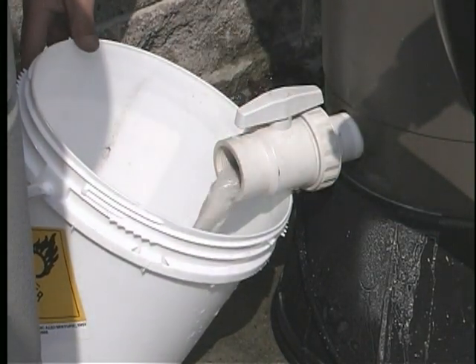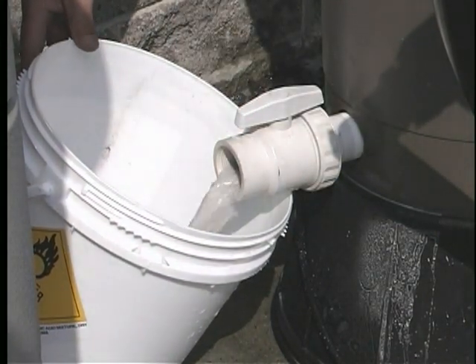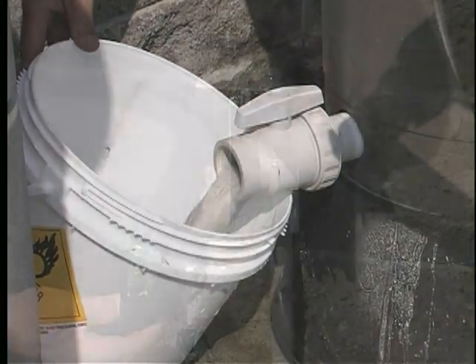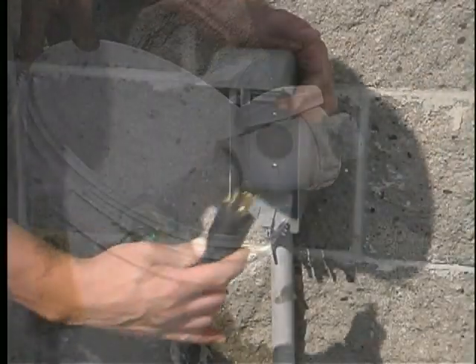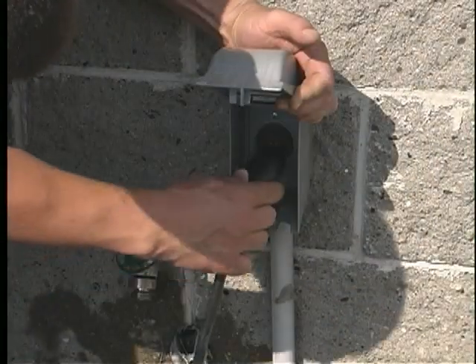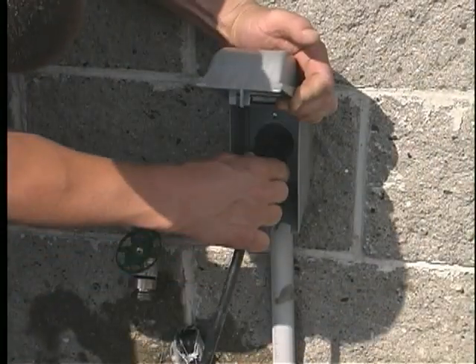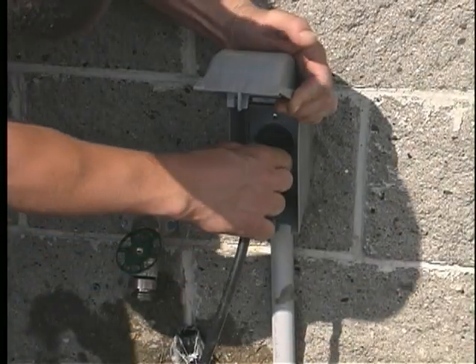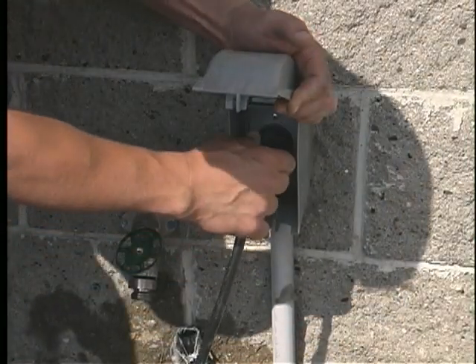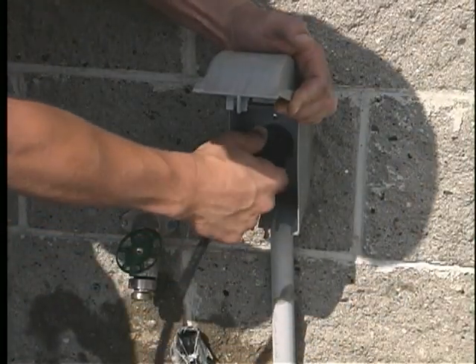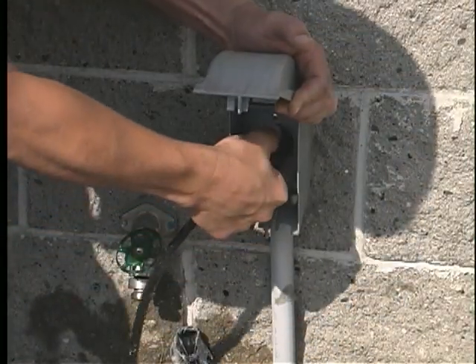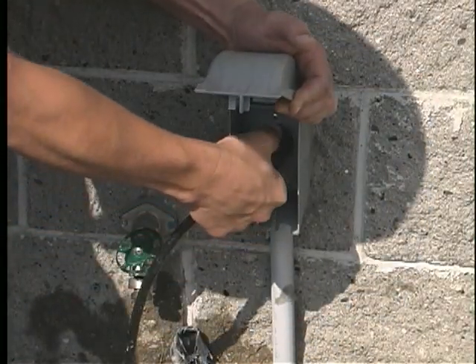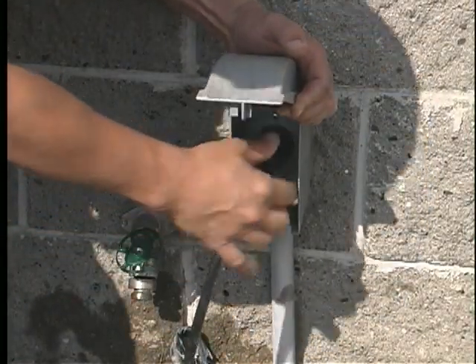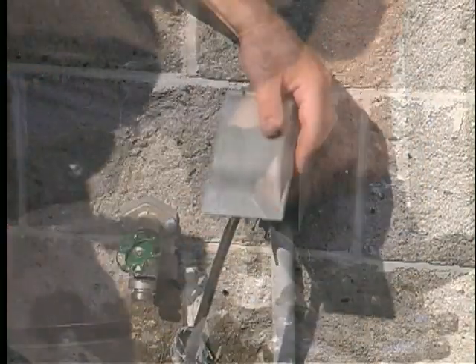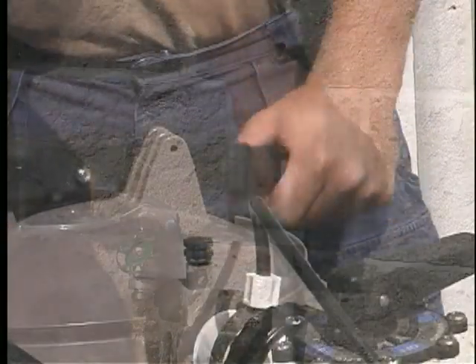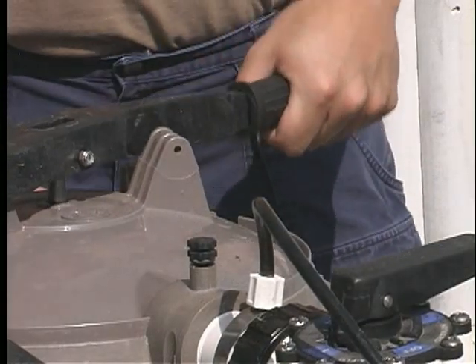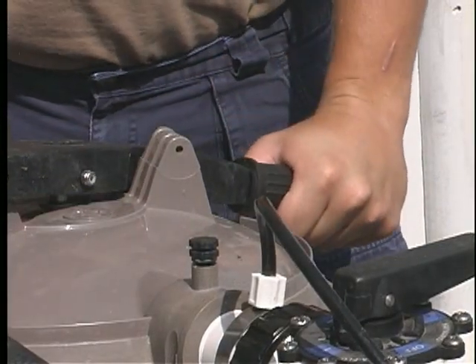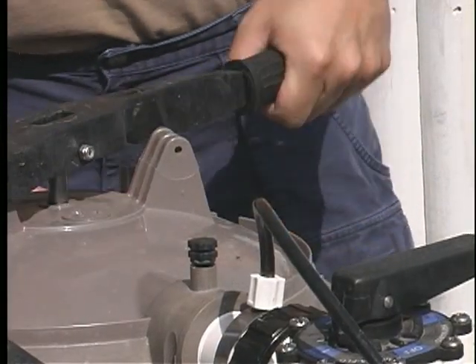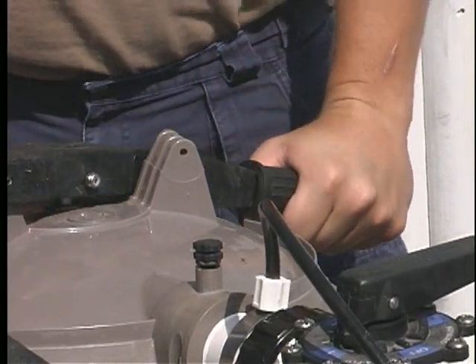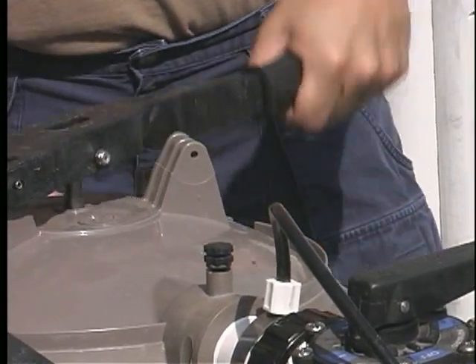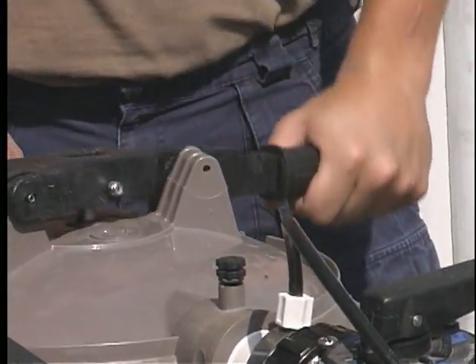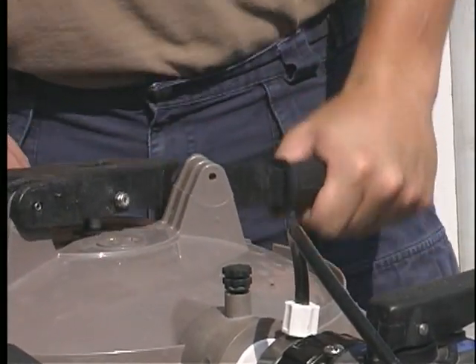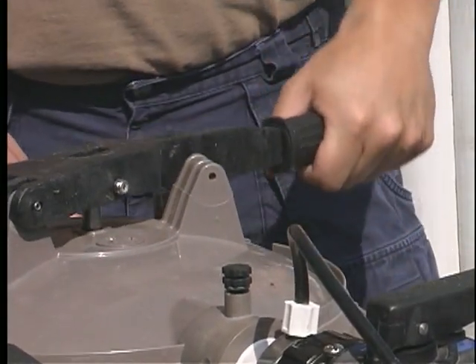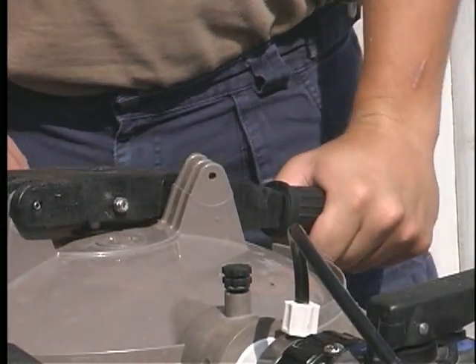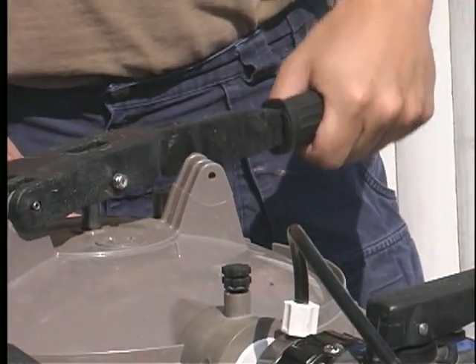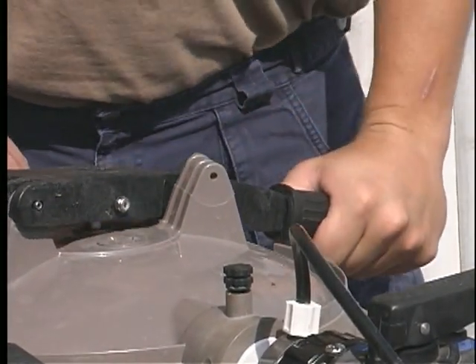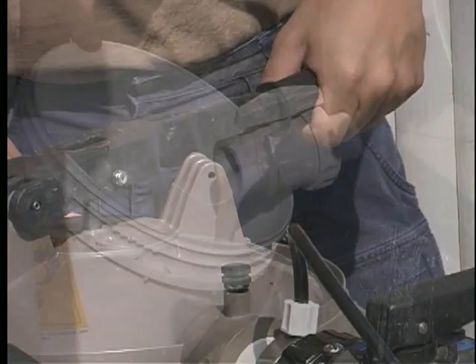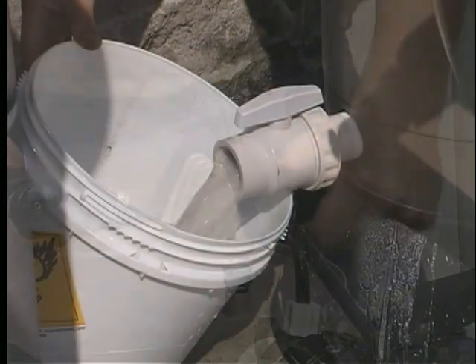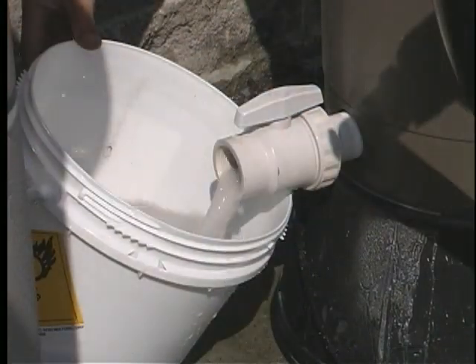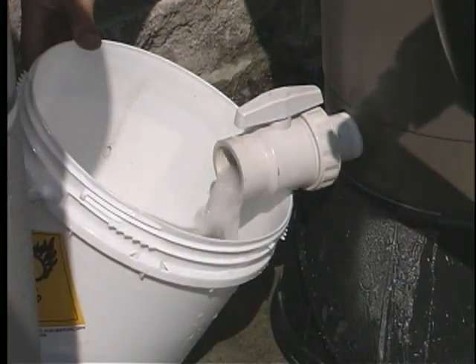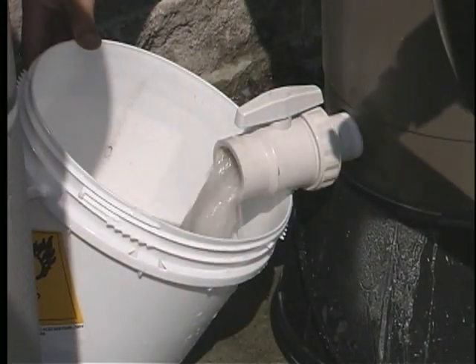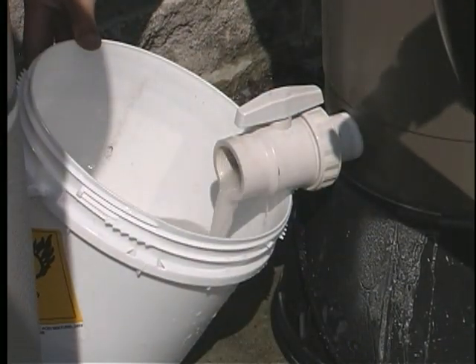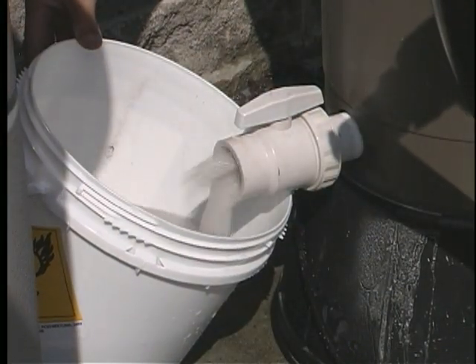Turn the electricity back on. Bump the handle as the DE is draining out and continue to do so until the water is draining free of DE. This is the only time the bump handle may be moved while the filter is running.